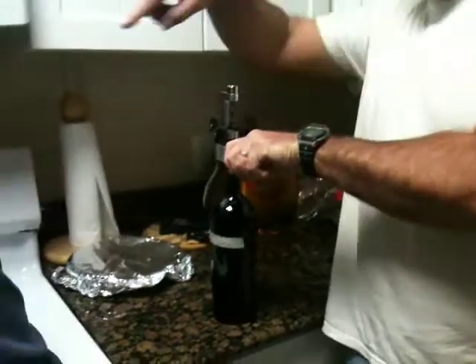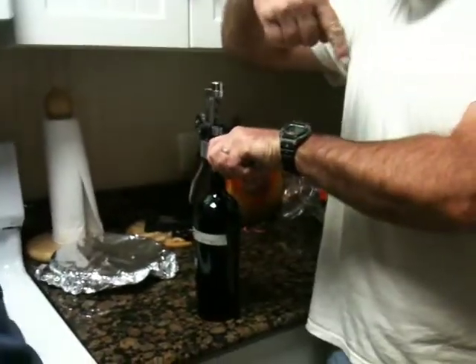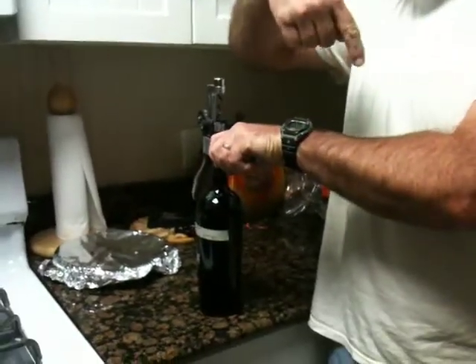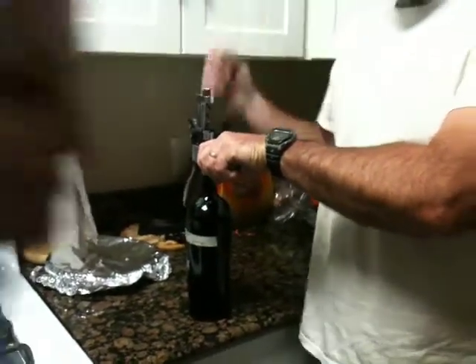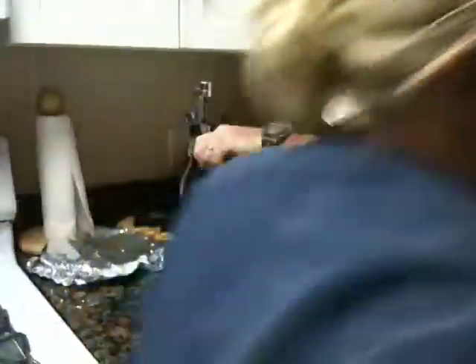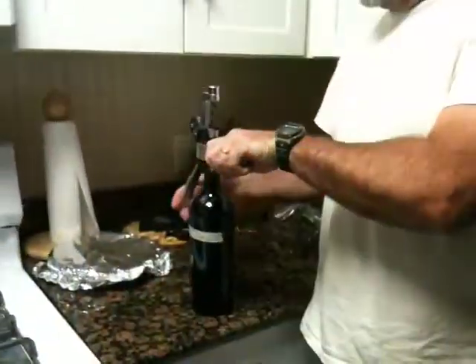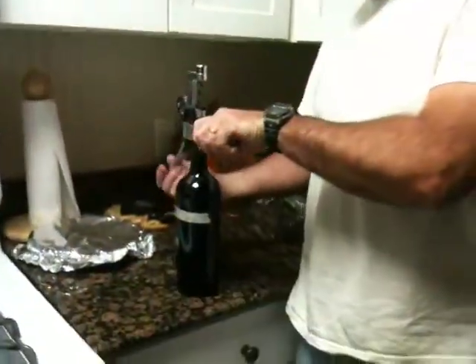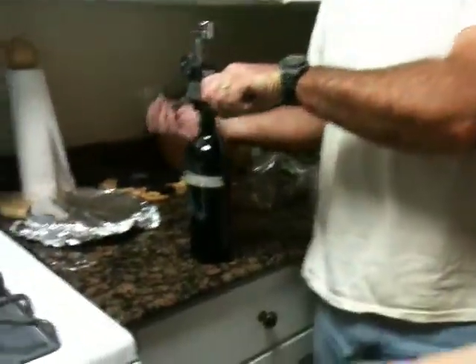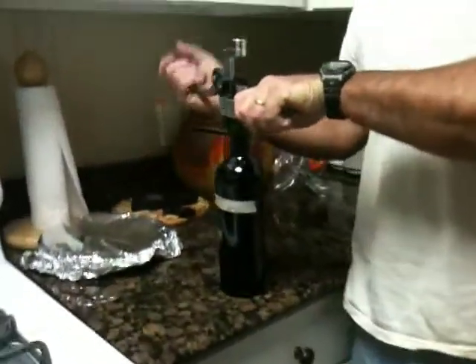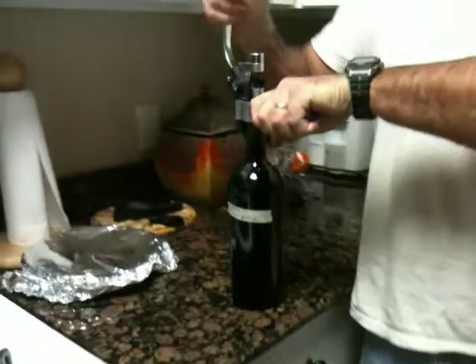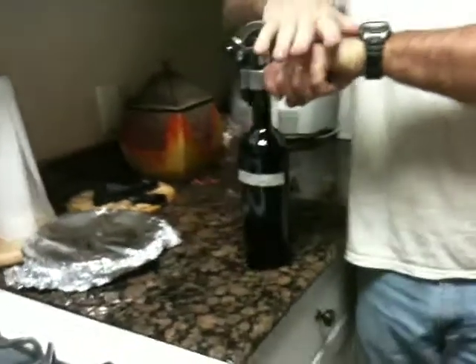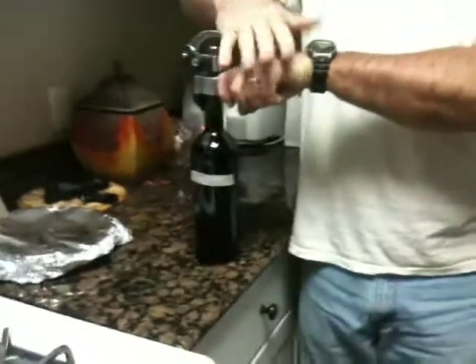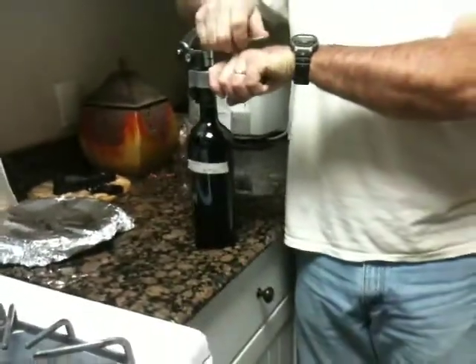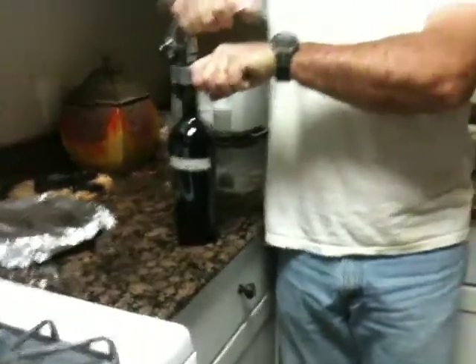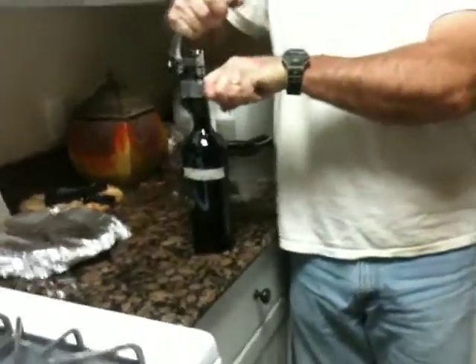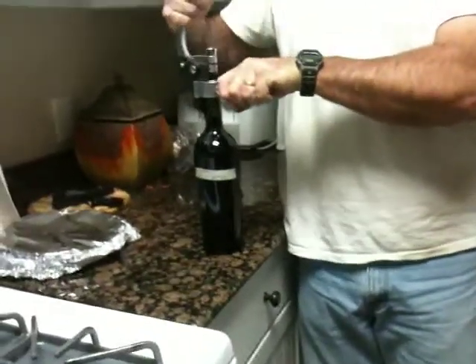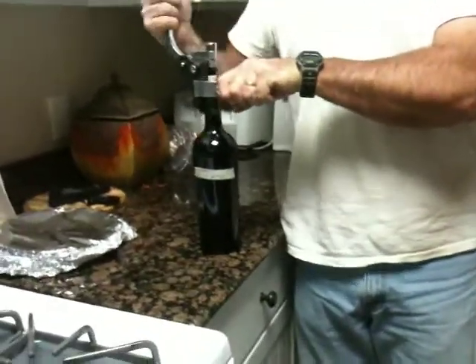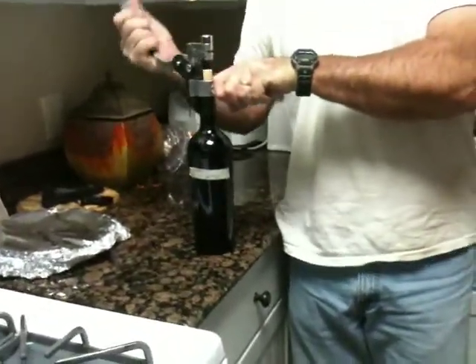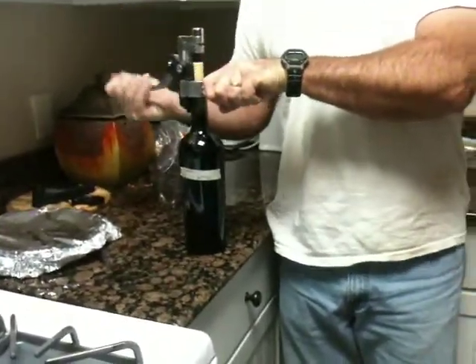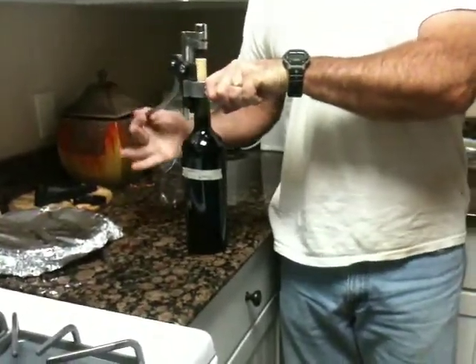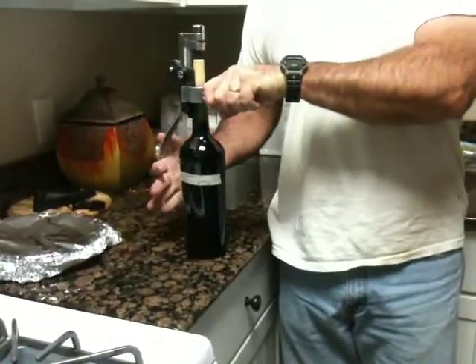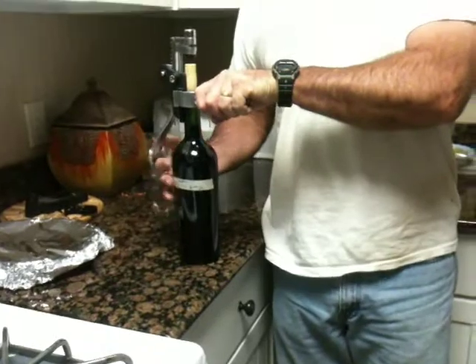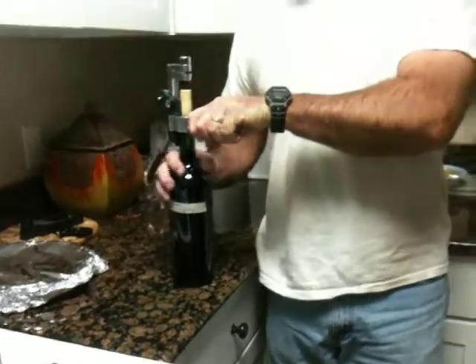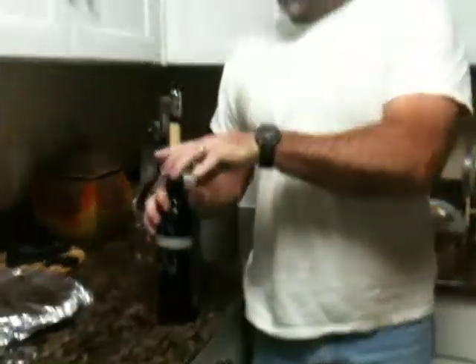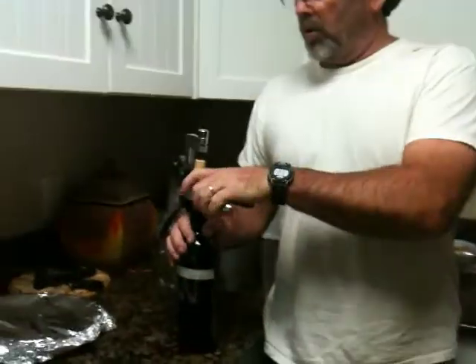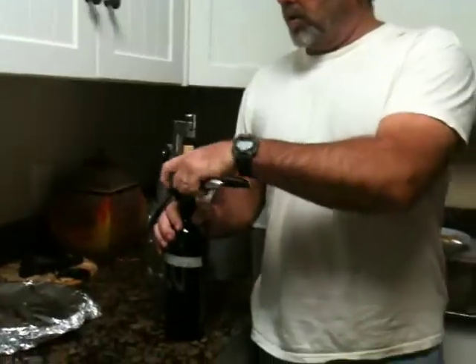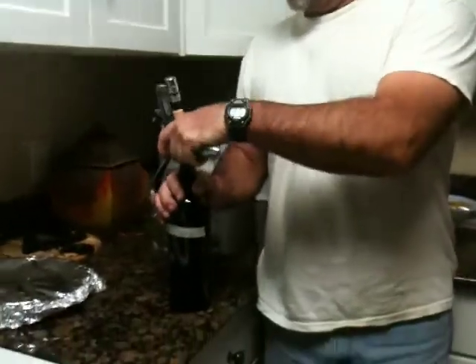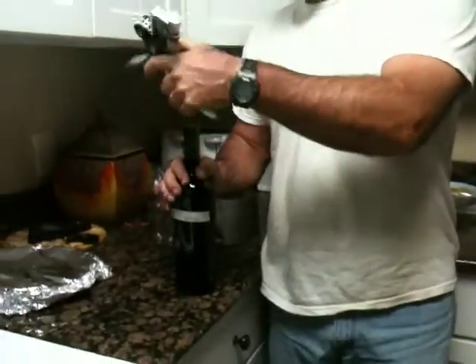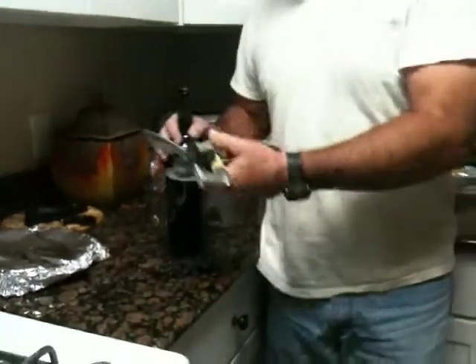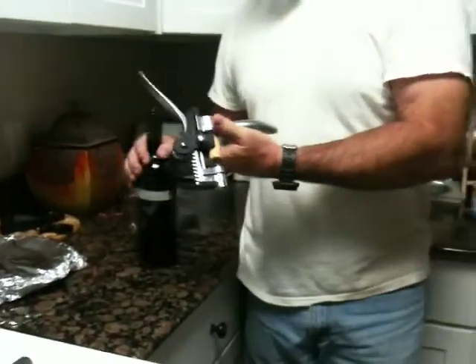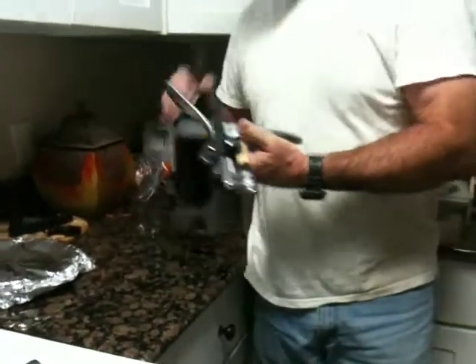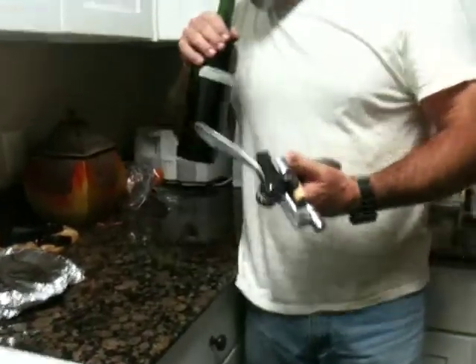John is opening a Mother's Day Malbec that we oaked and then bottled on July 31st. So we're going to taste test it real quick.